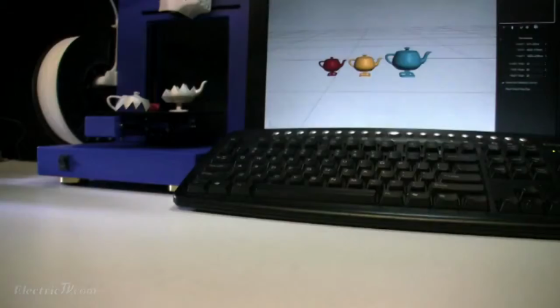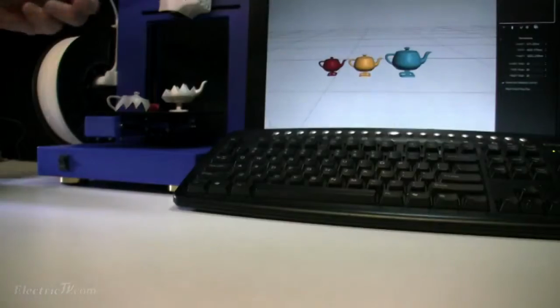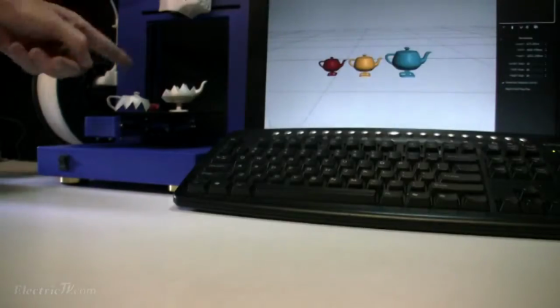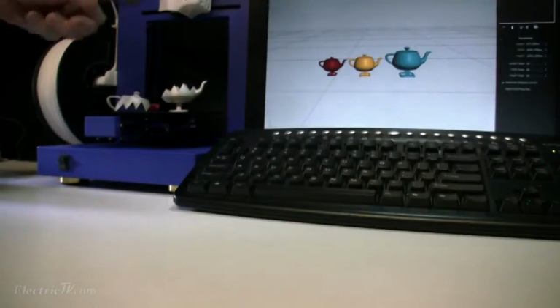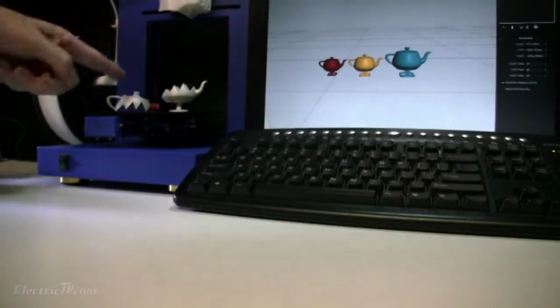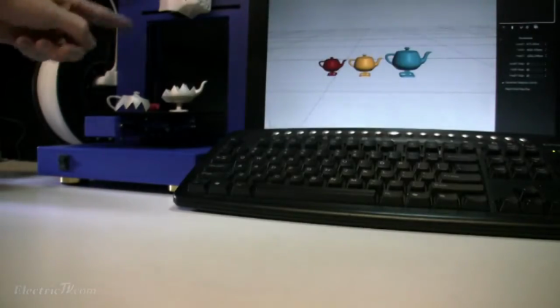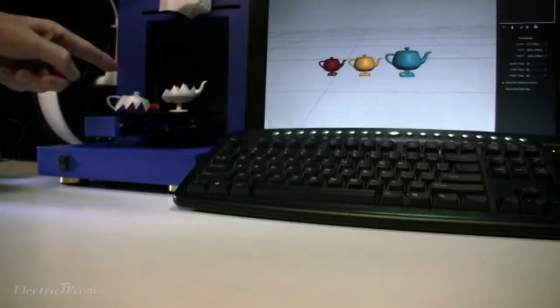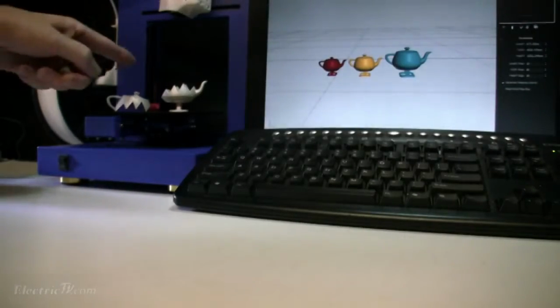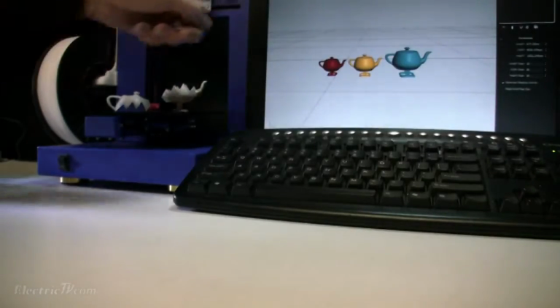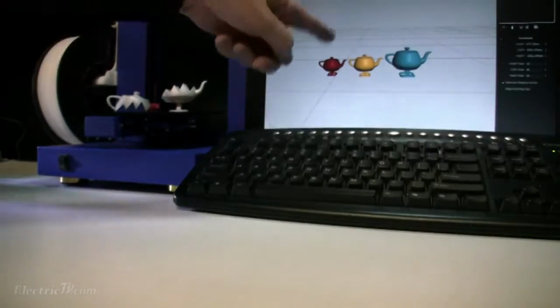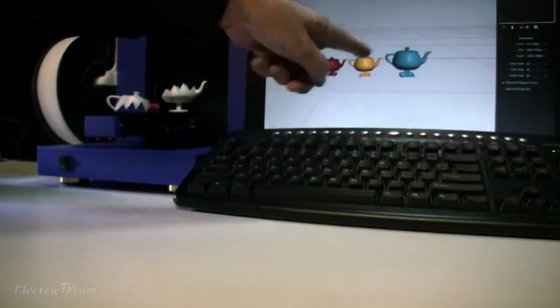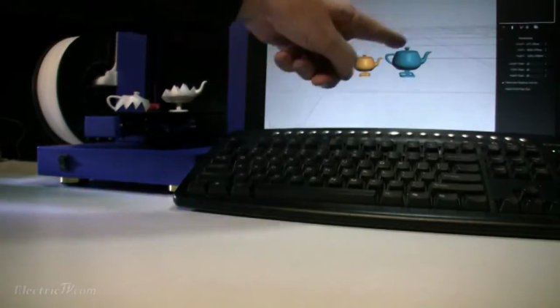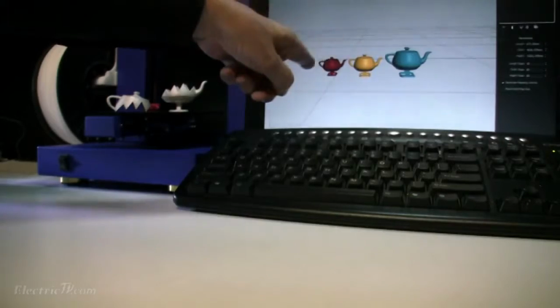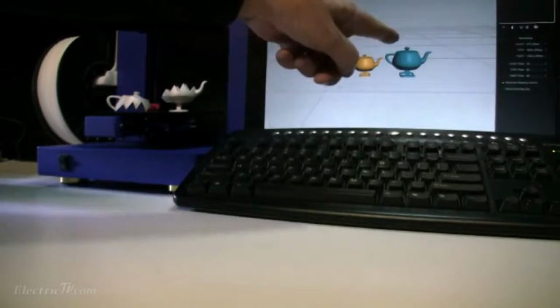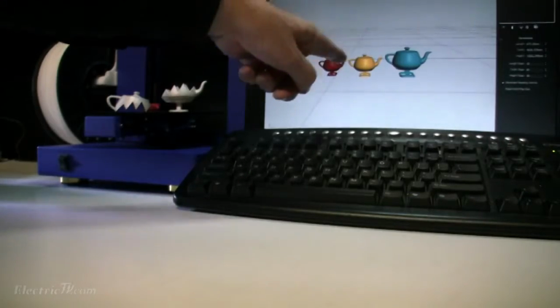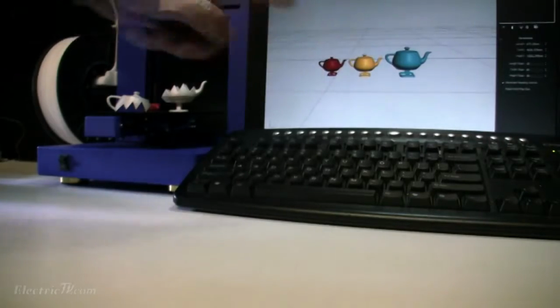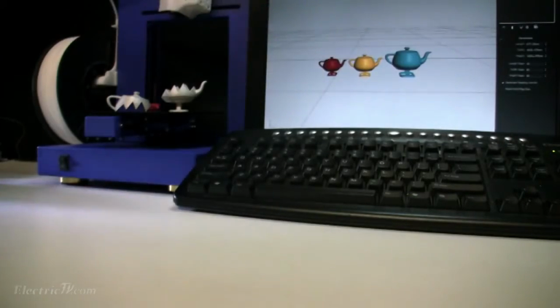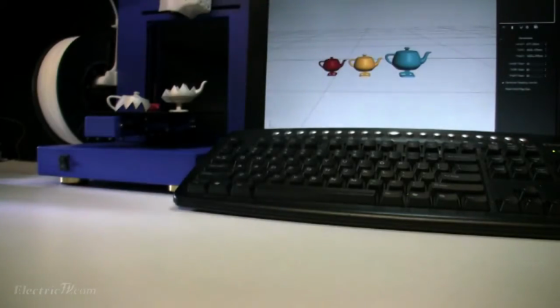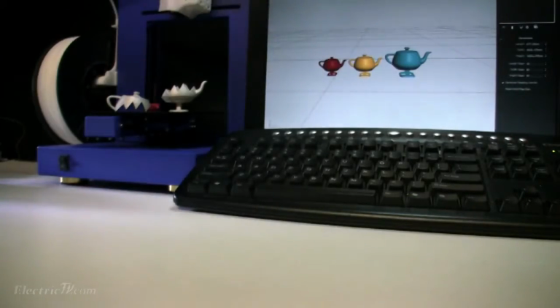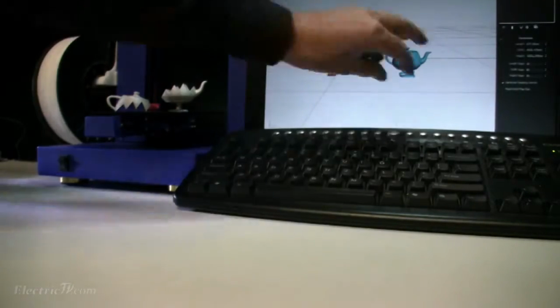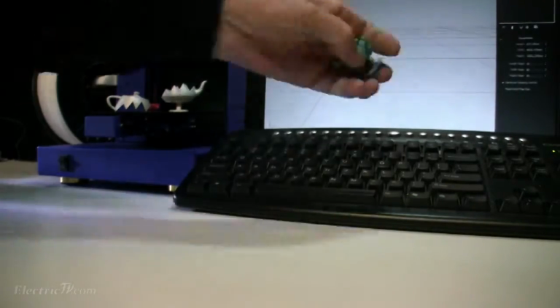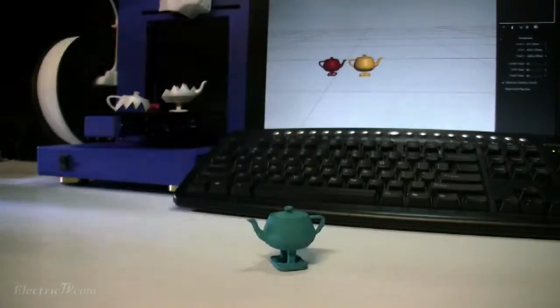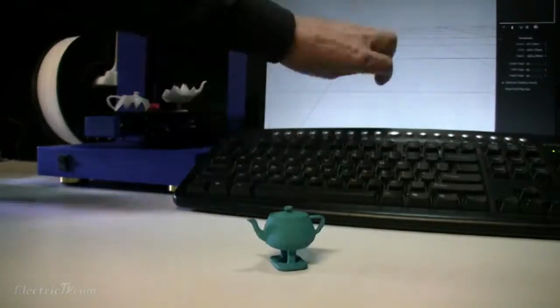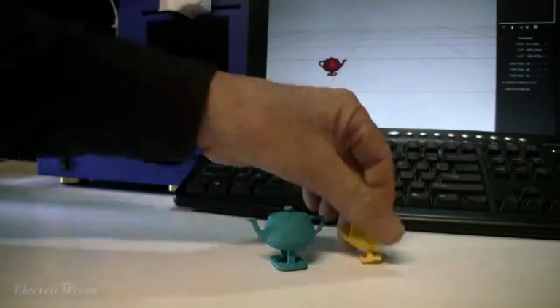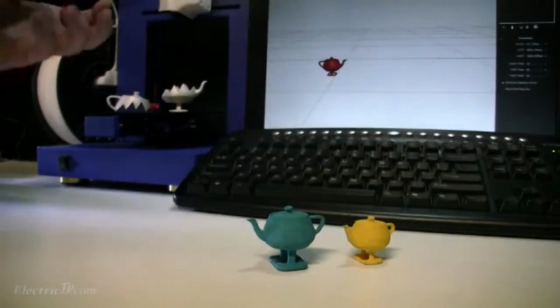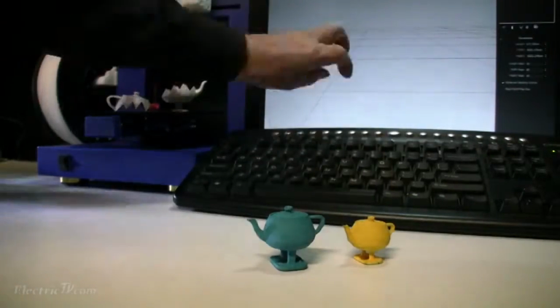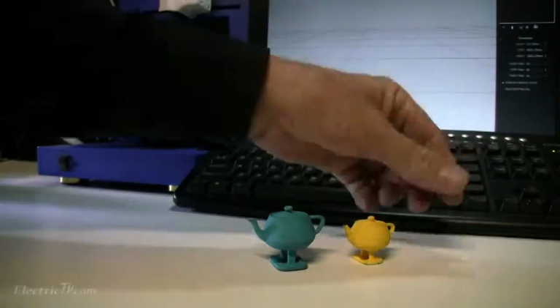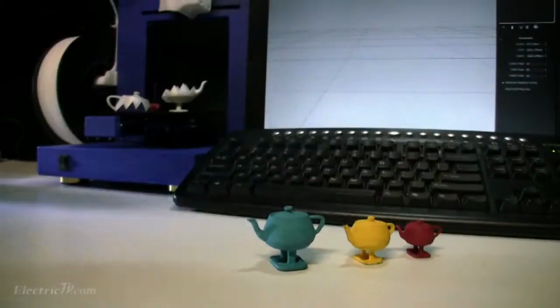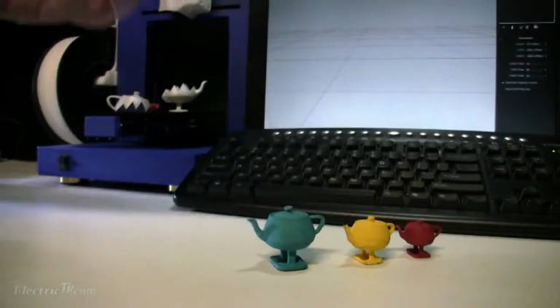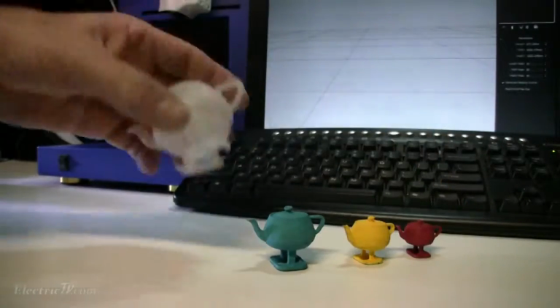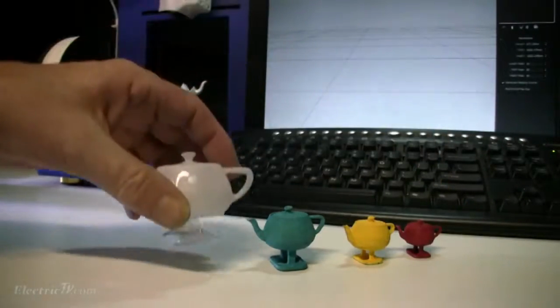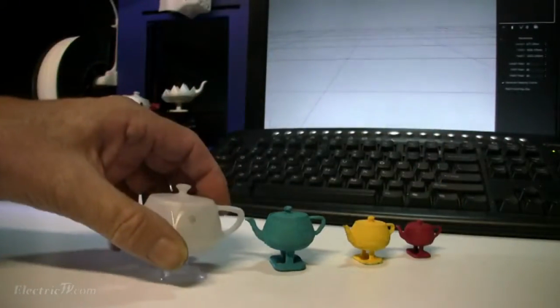We created it on our Up 3D desktop printer. We also made some cute kids for our new Pixar RenderMan walking teapot.